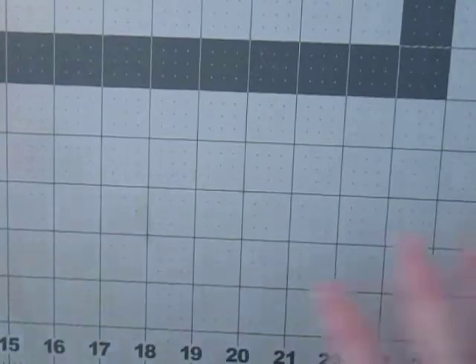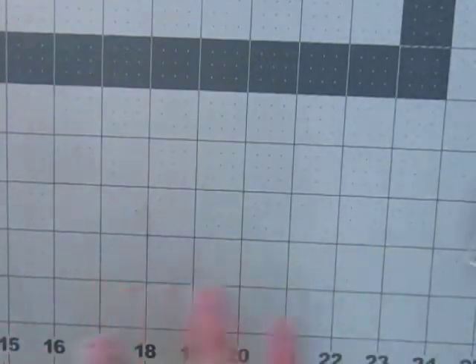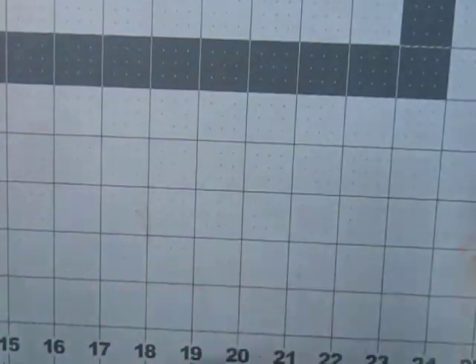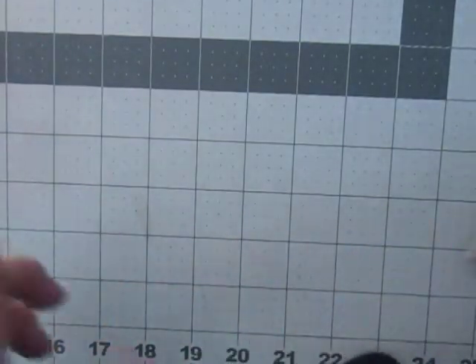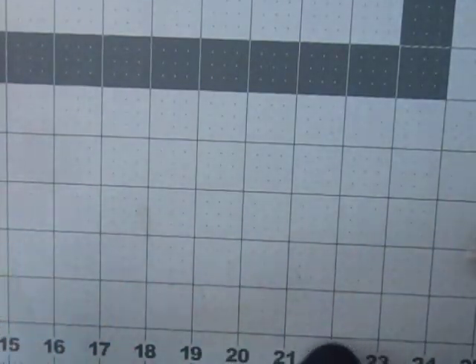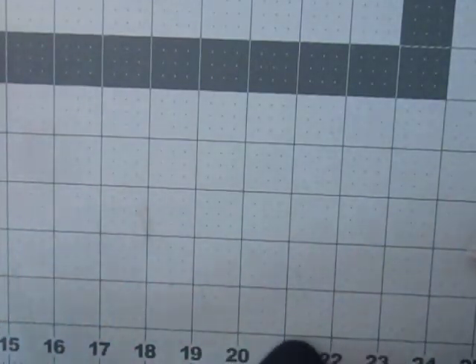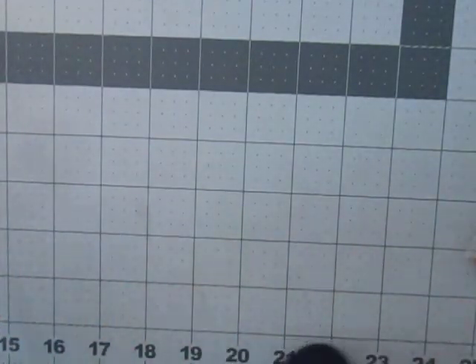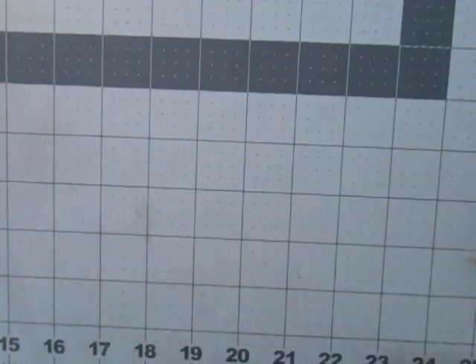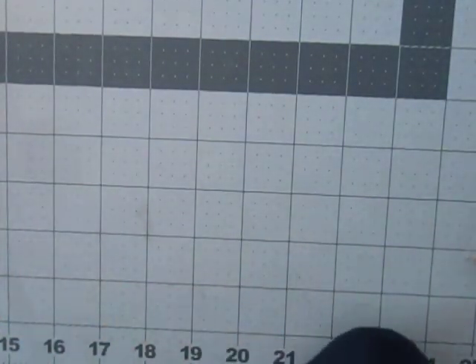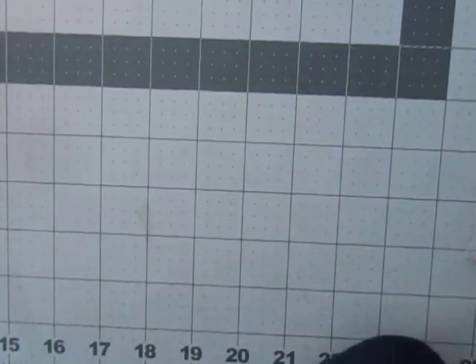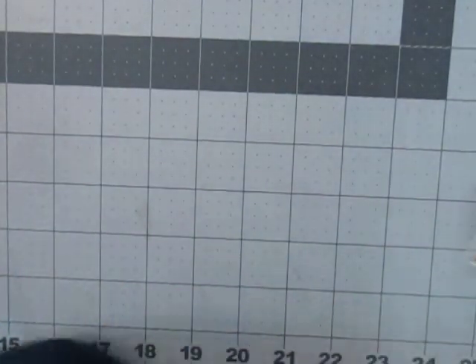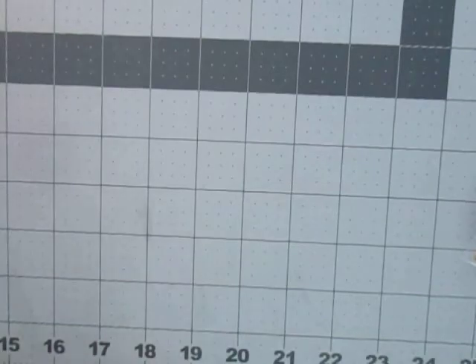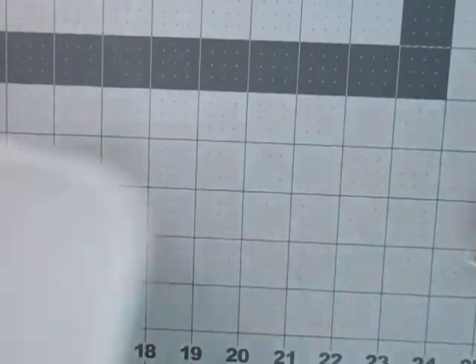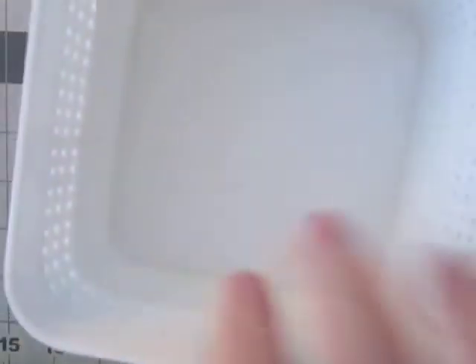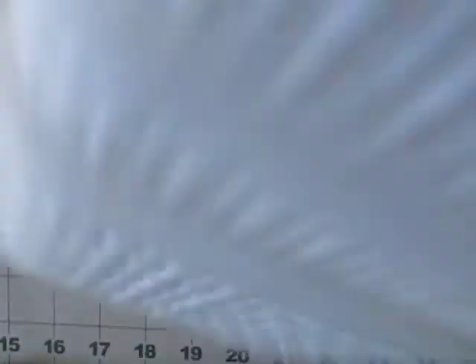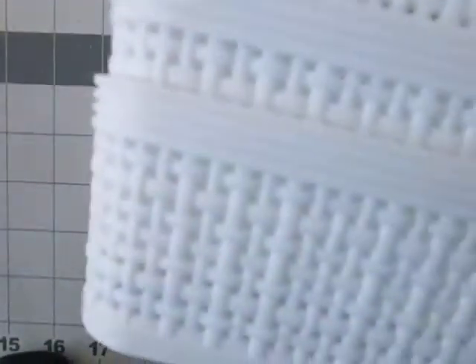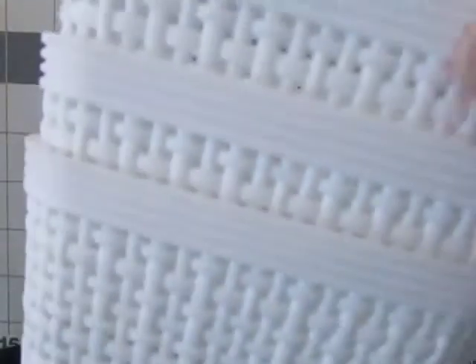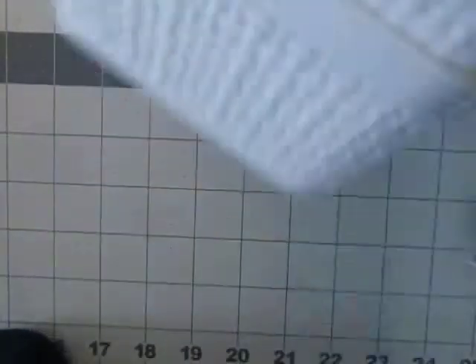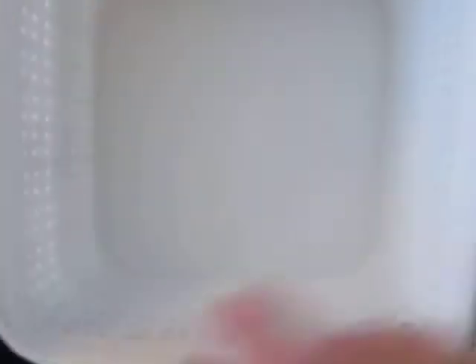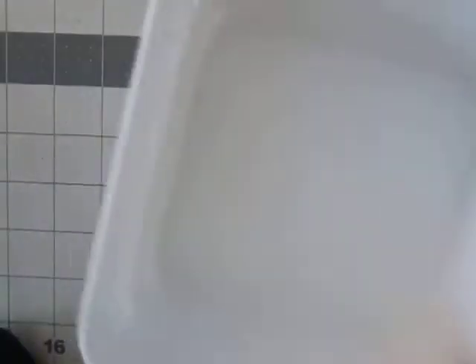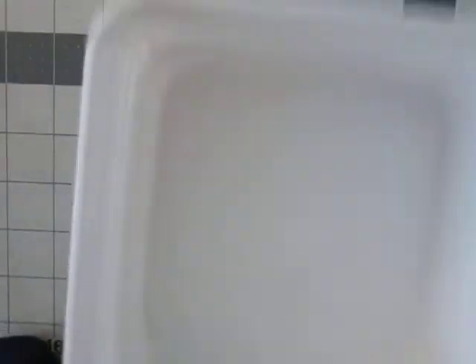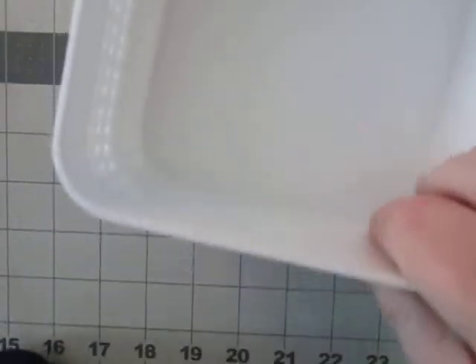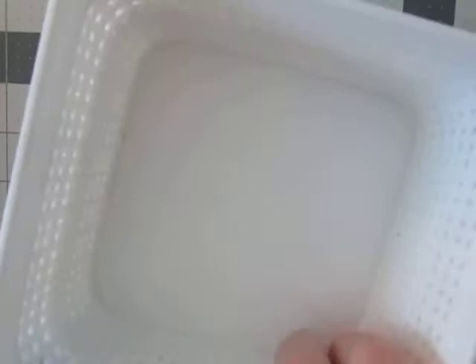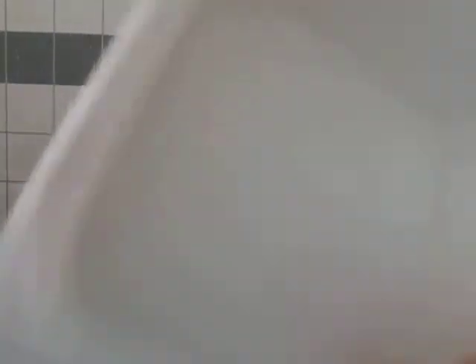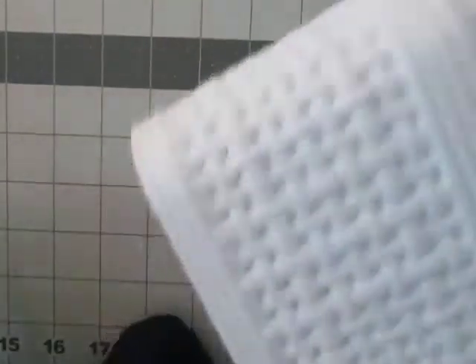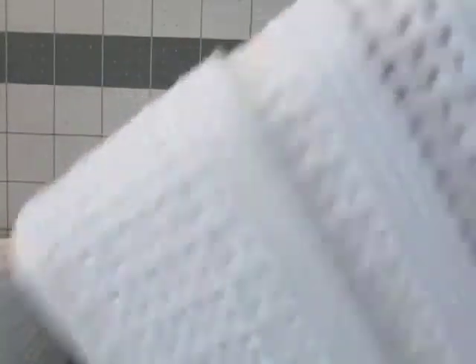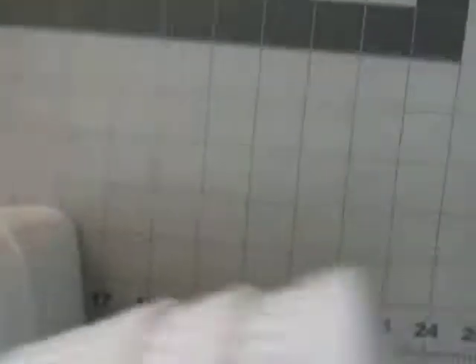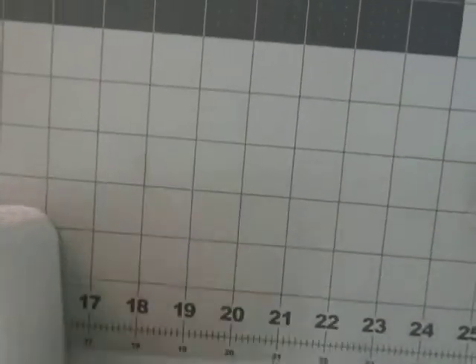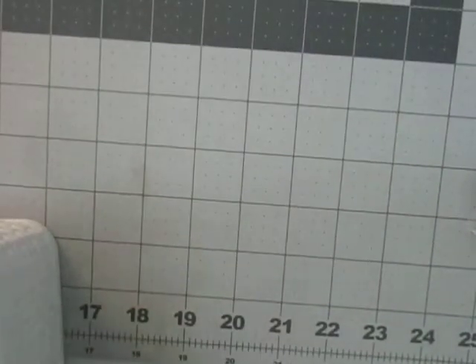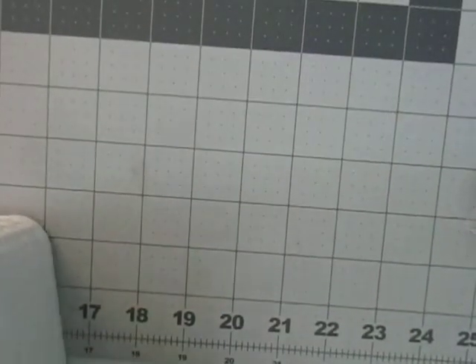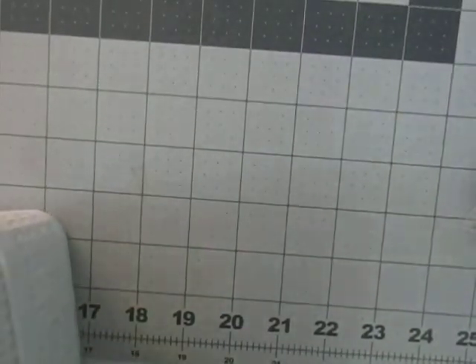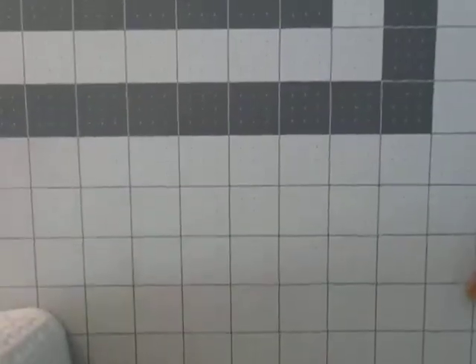I also had to go to TJ Maxx. I picked some storage bins up — cute little square ones. They were $3.99 for three and I picked six of them up.